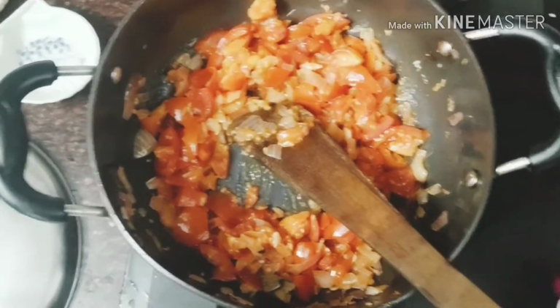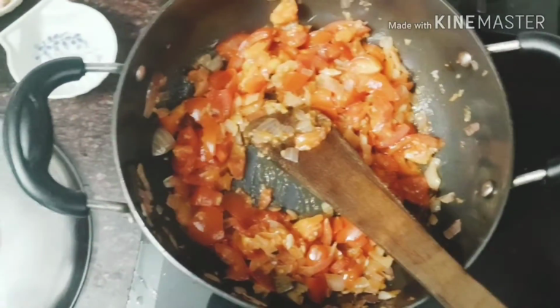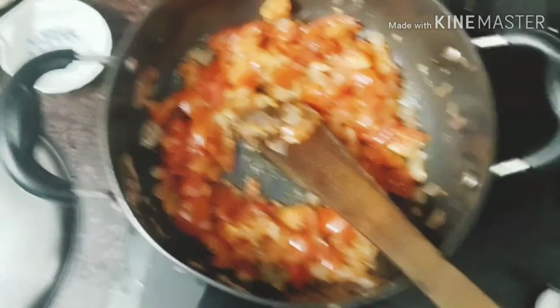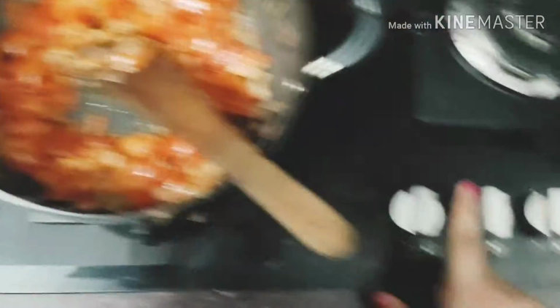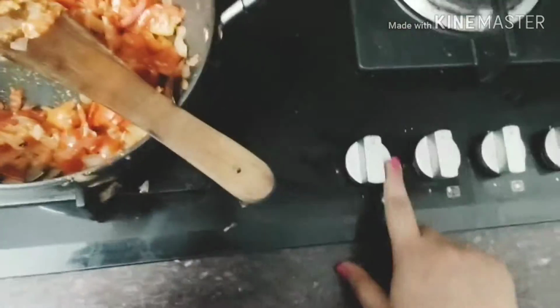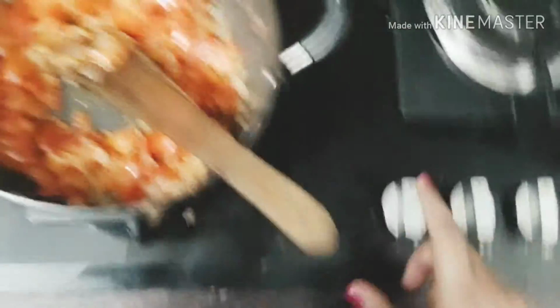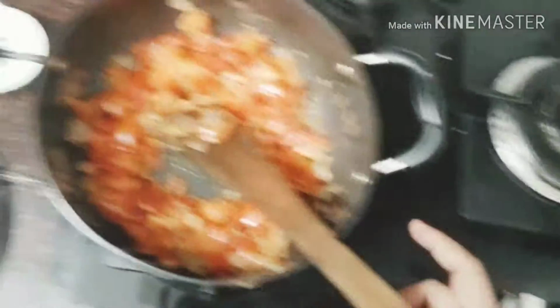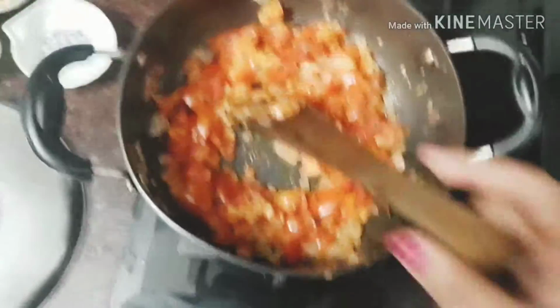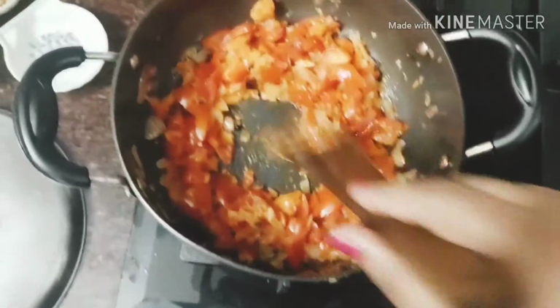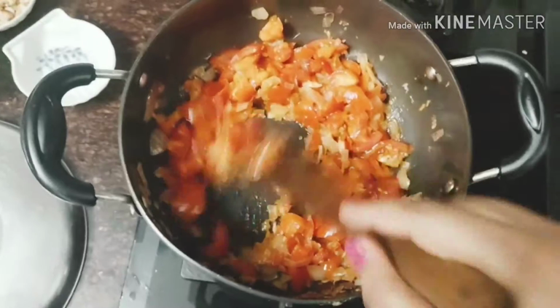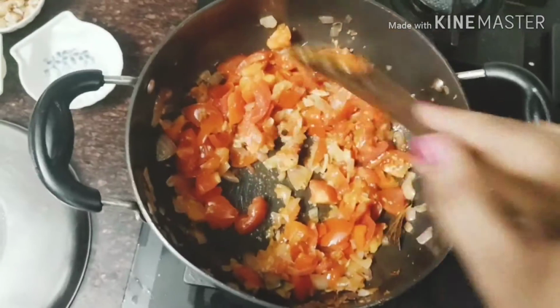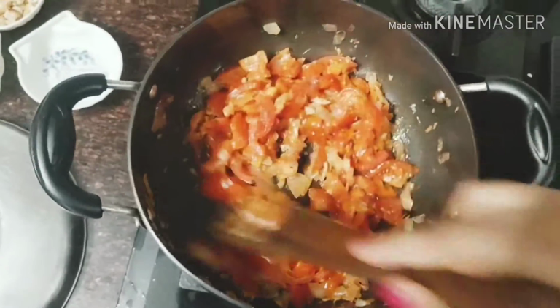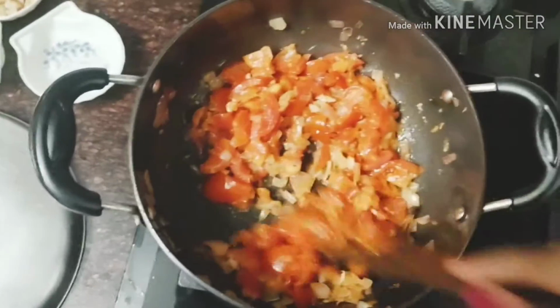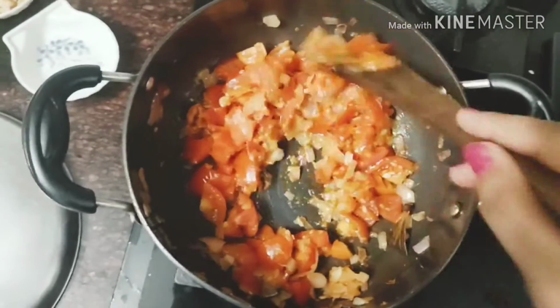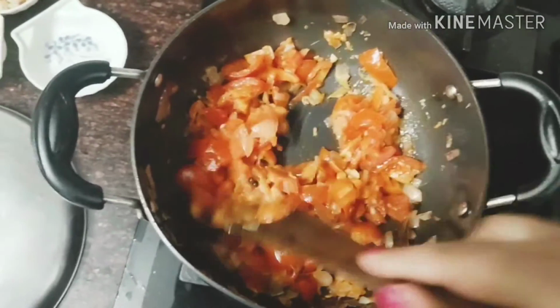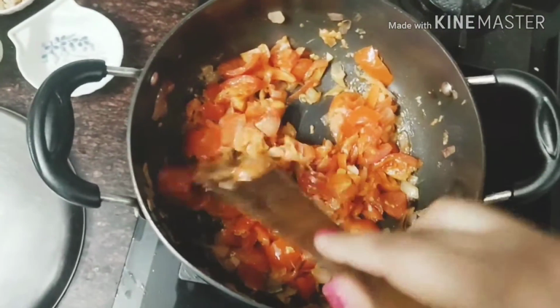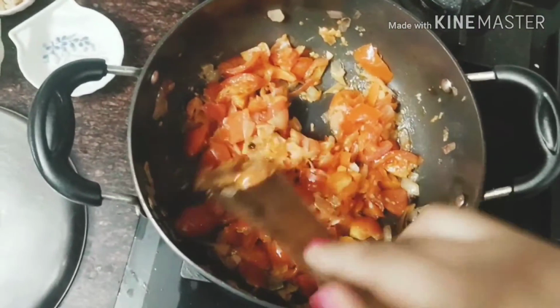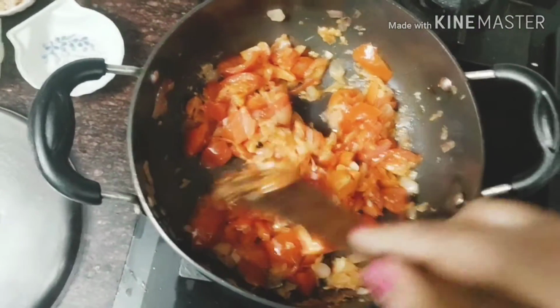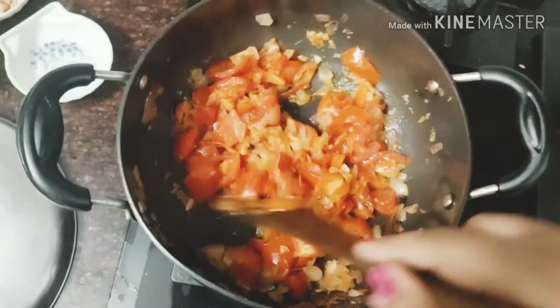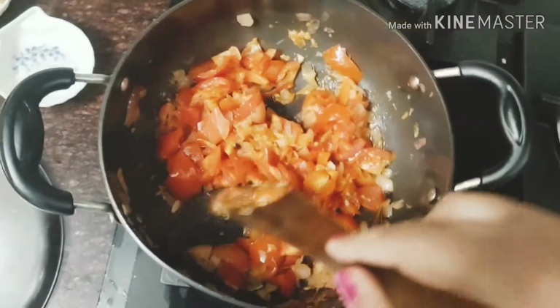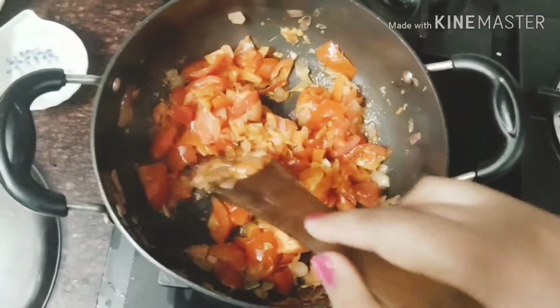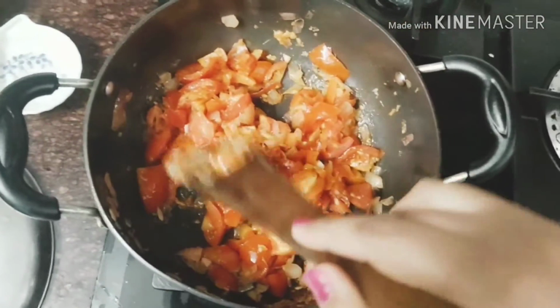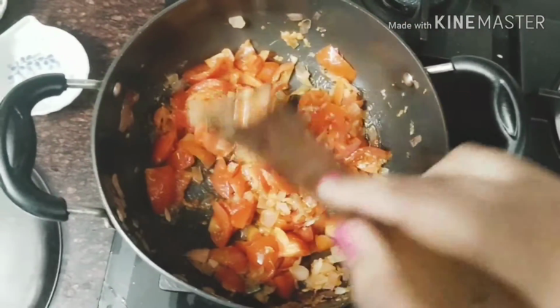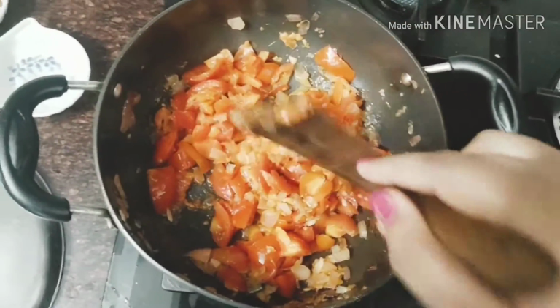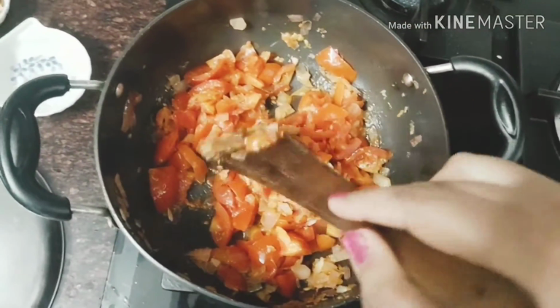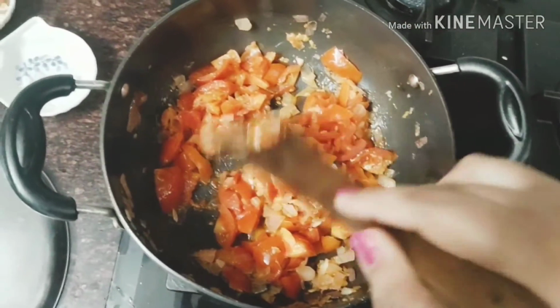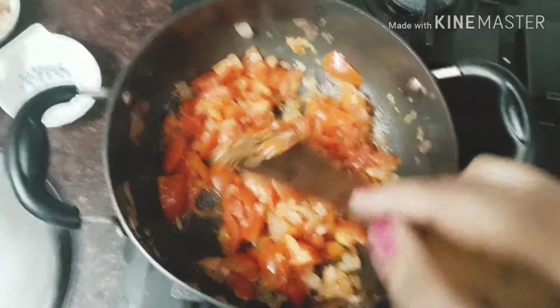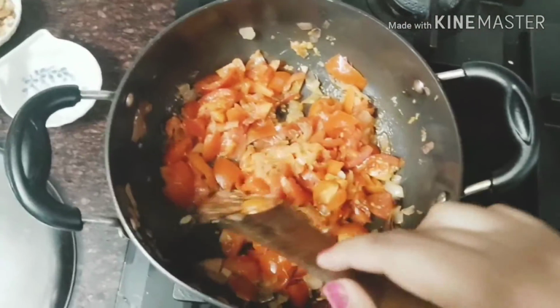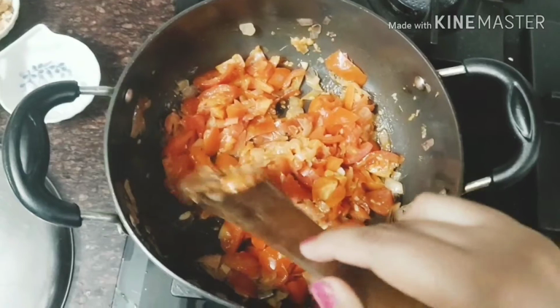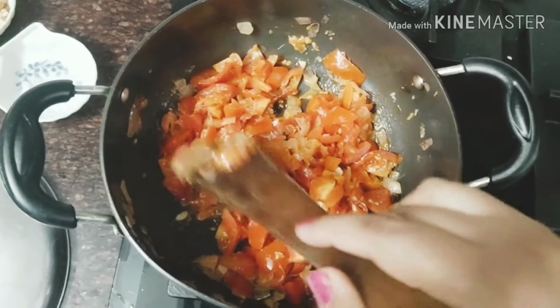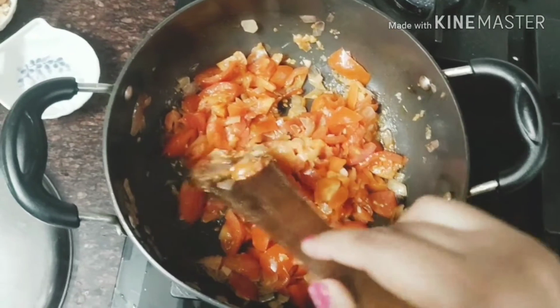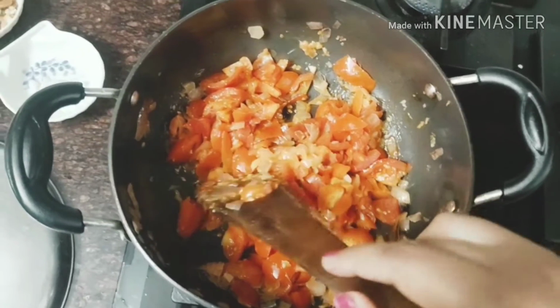We need to turn it off and let it cool down. Then we are going to blend this in the blender.